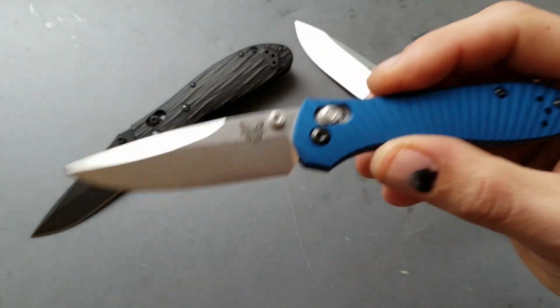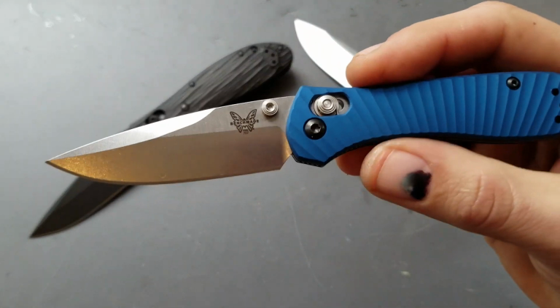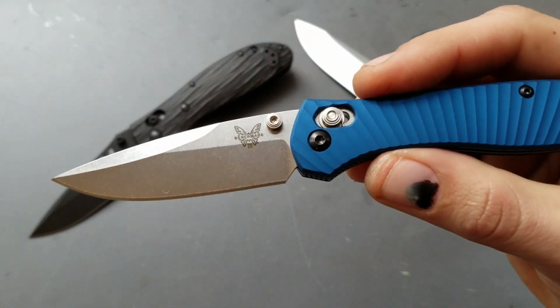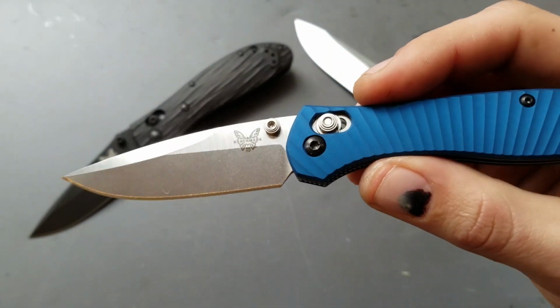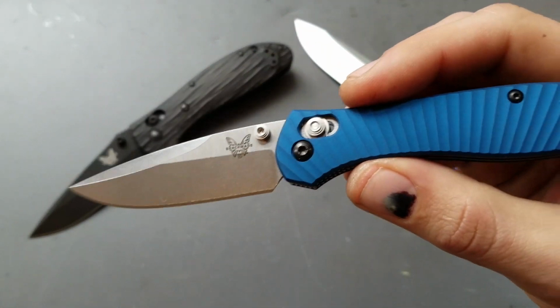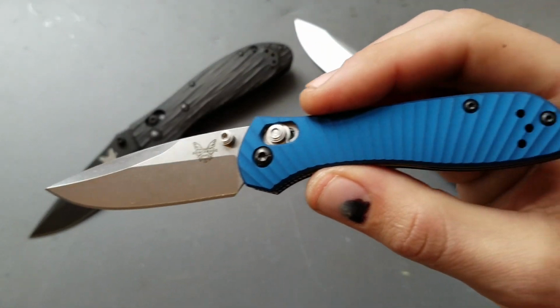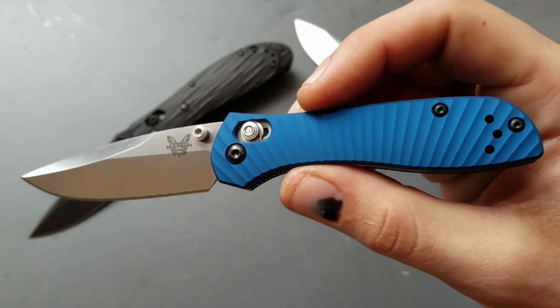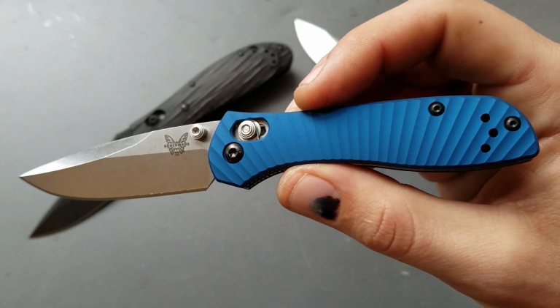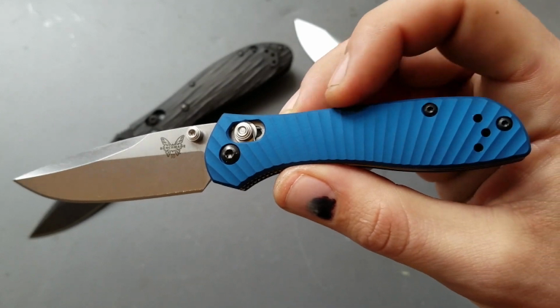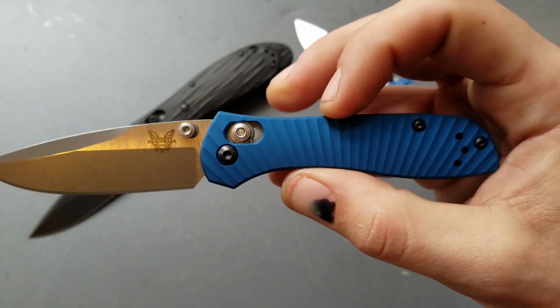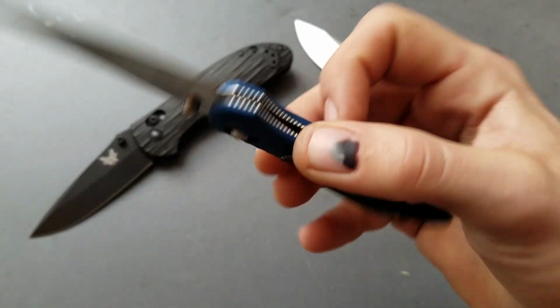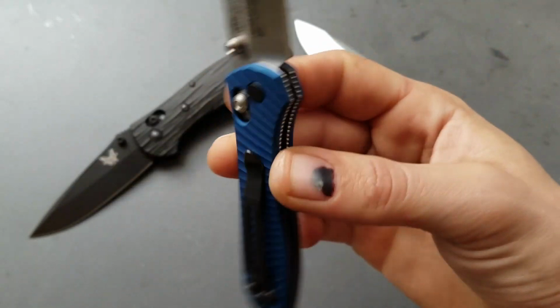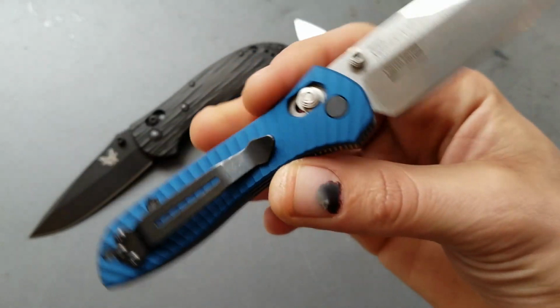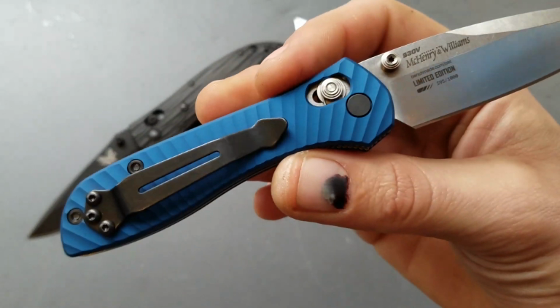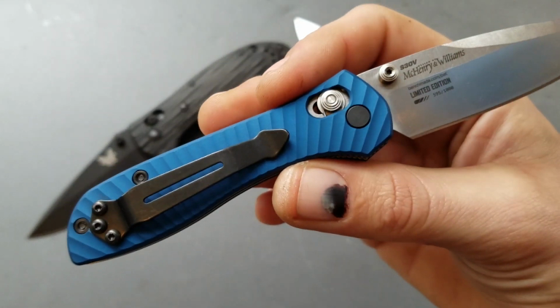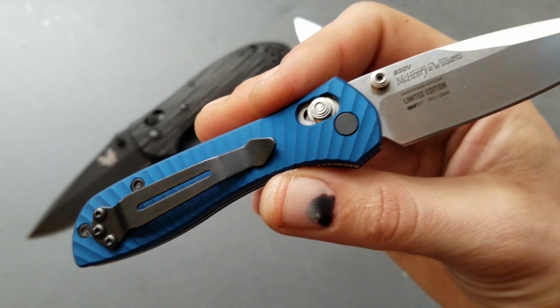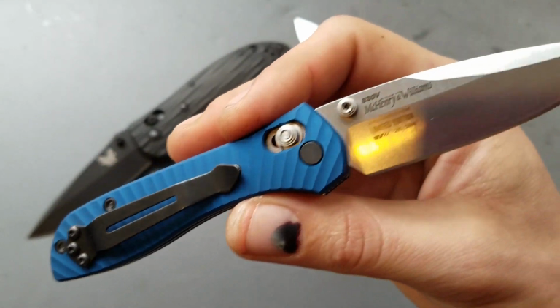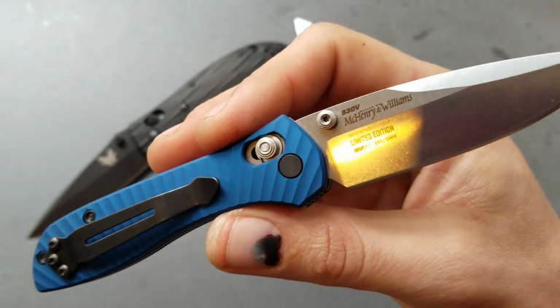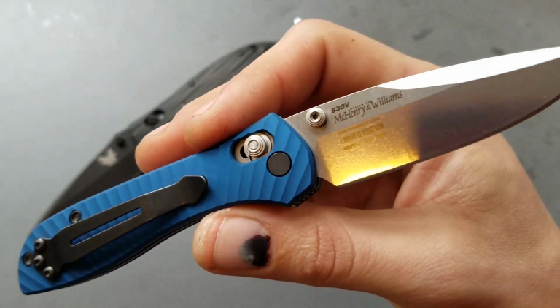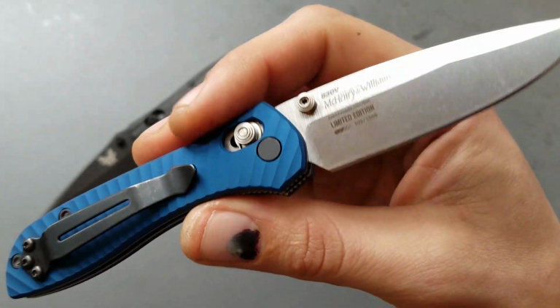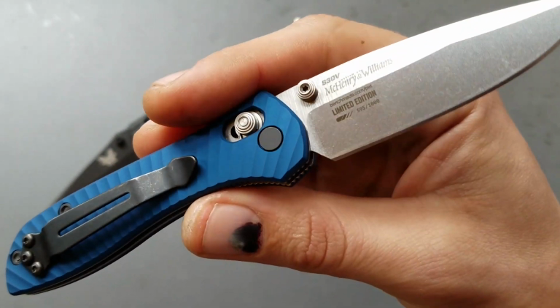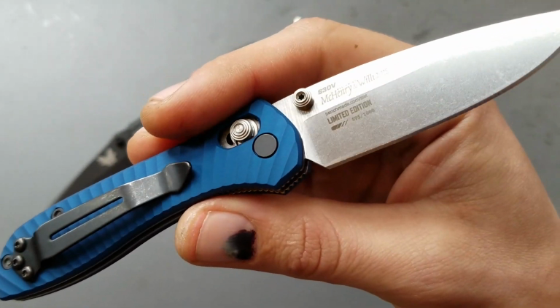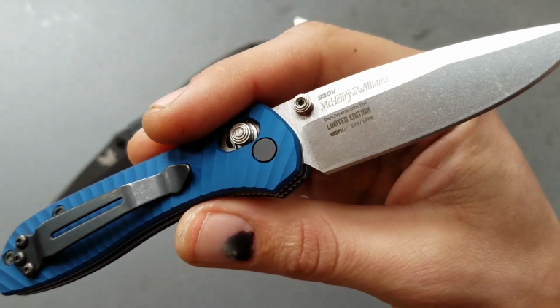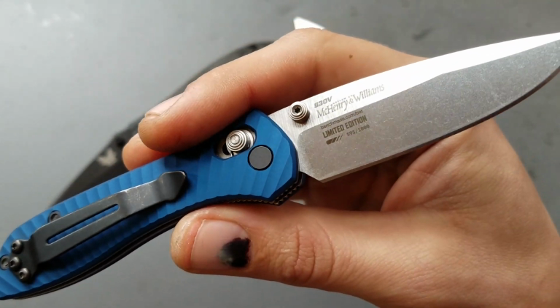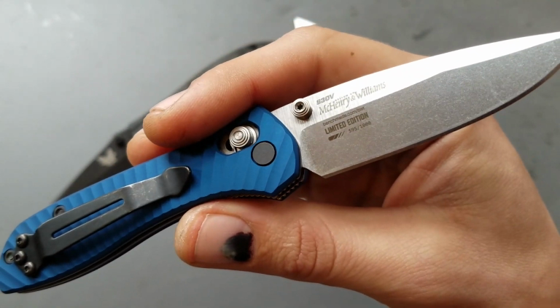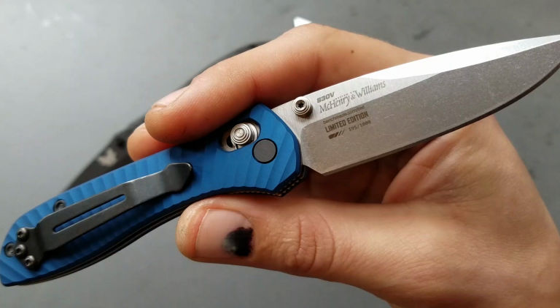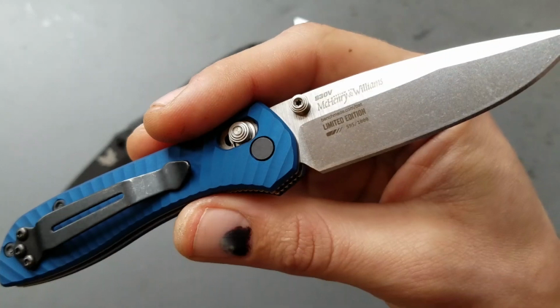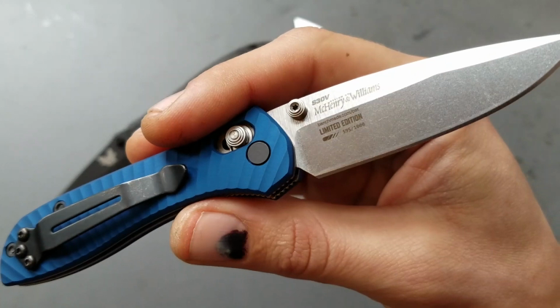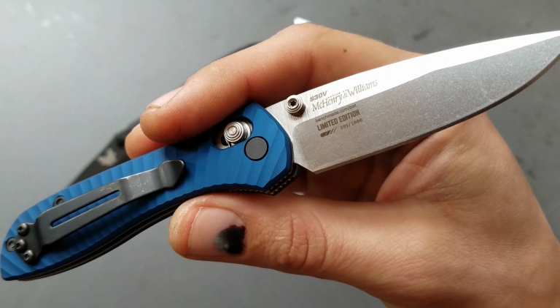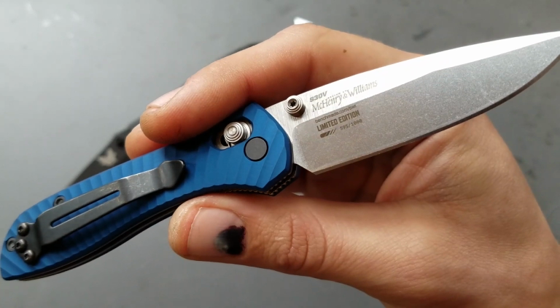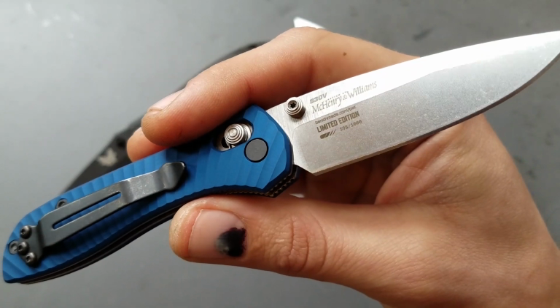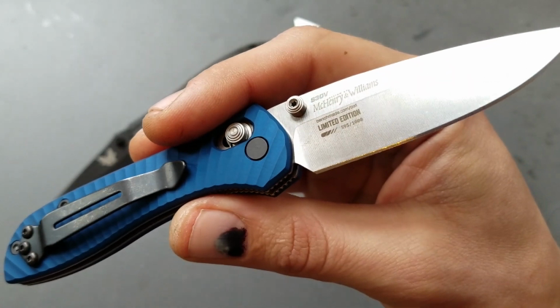Just a new little addition to the collection, getting up on the Shot Show knives. I like their new markings — that looks really good.